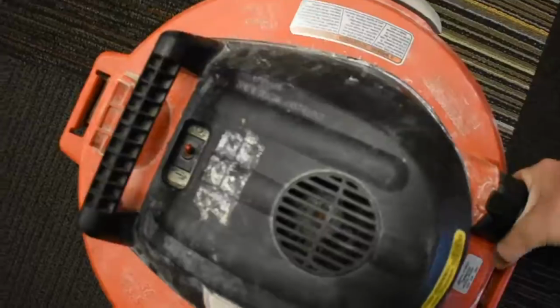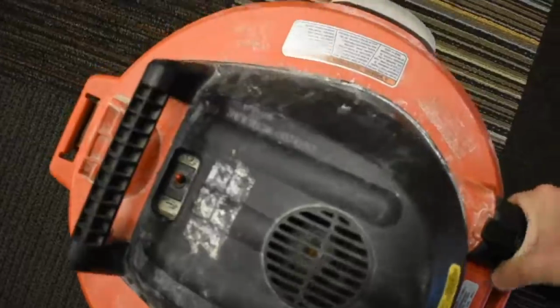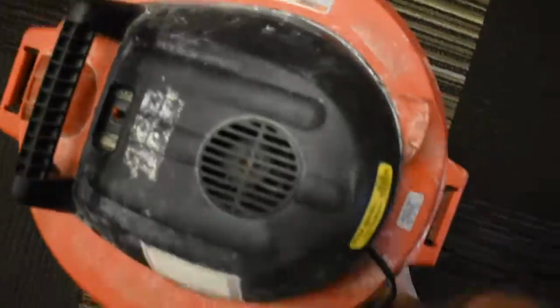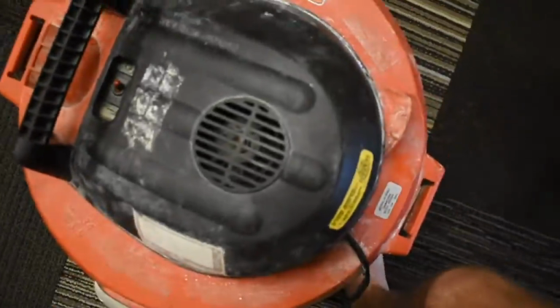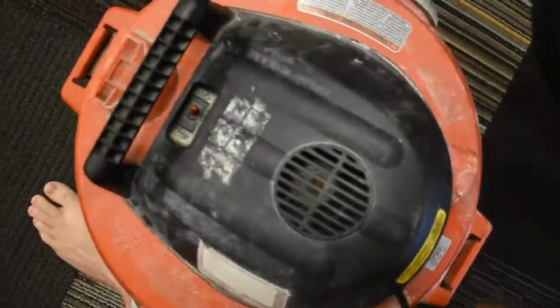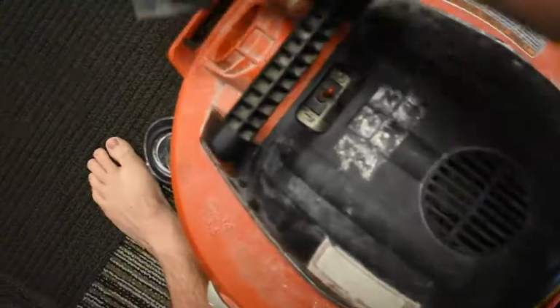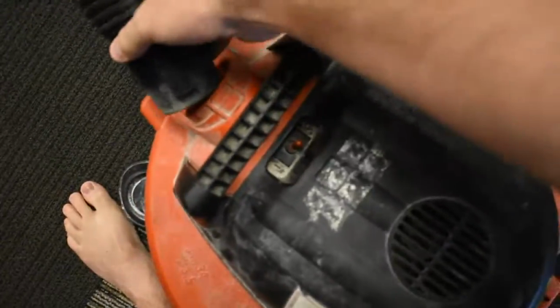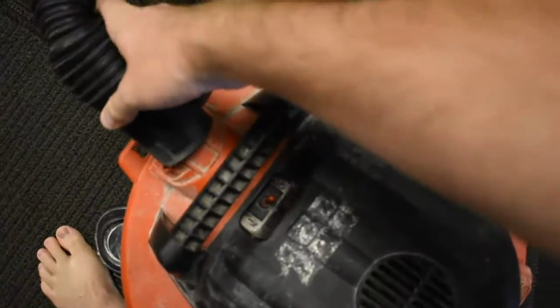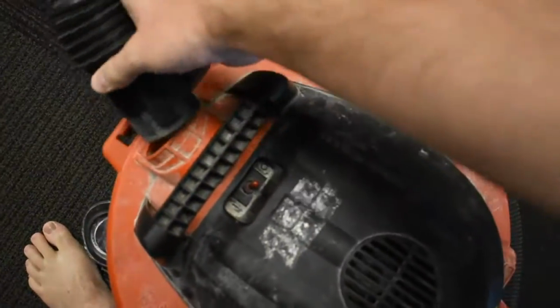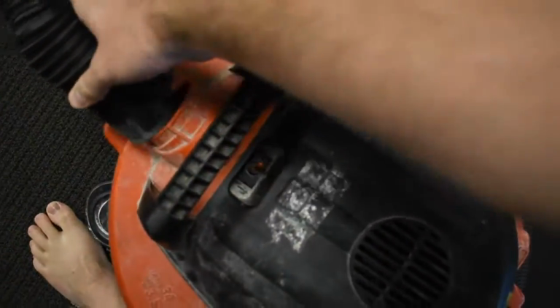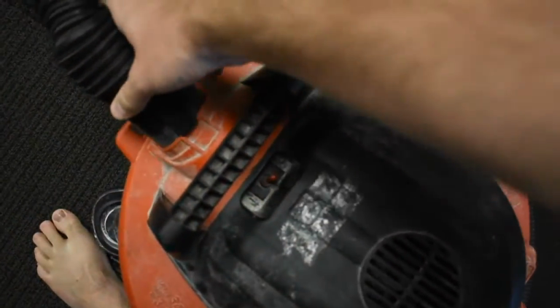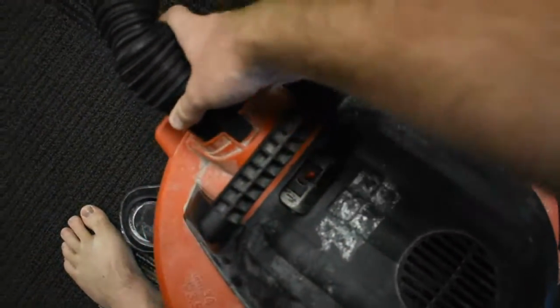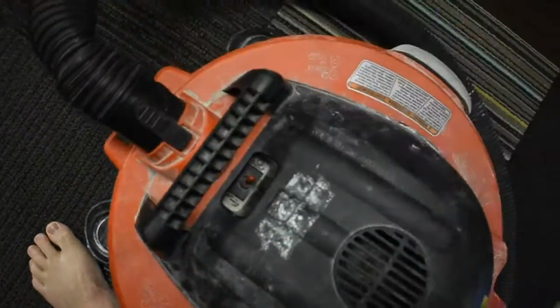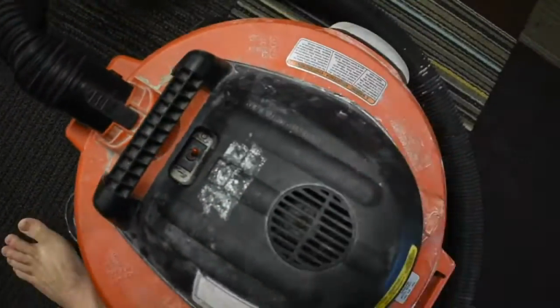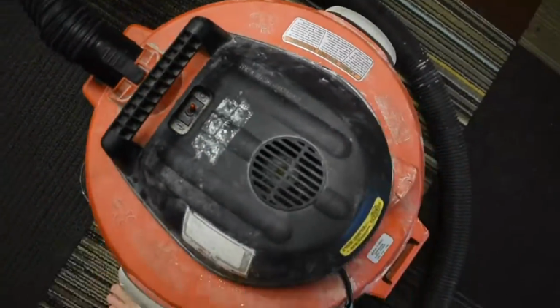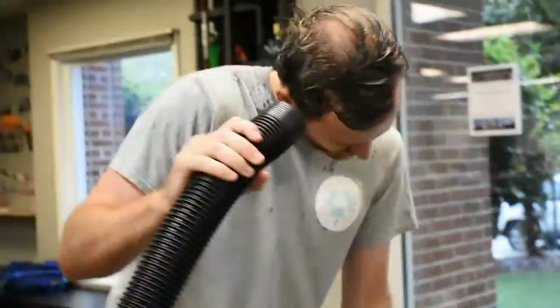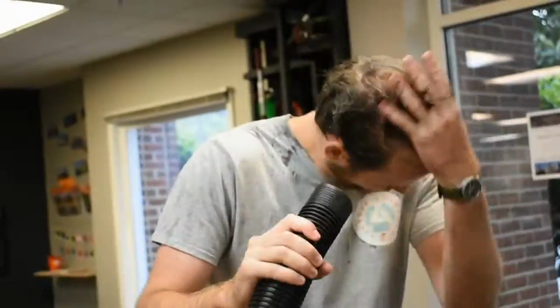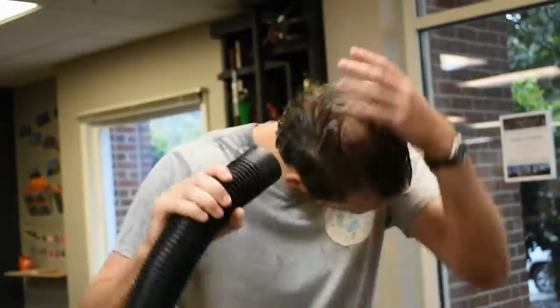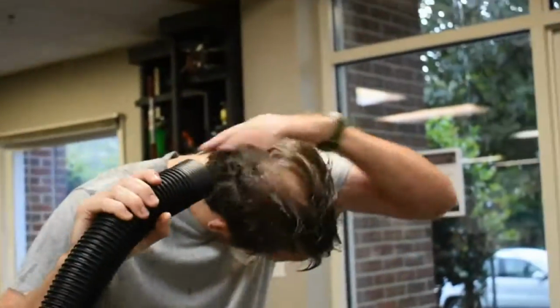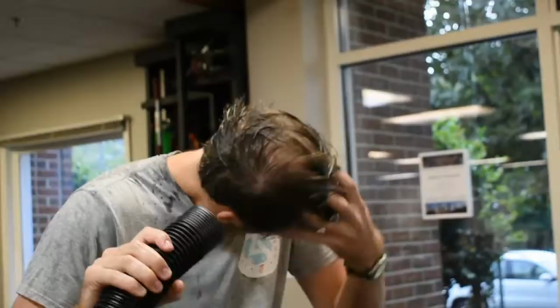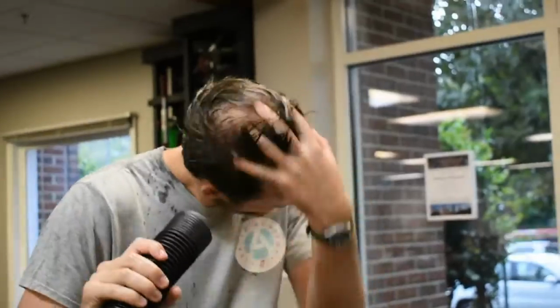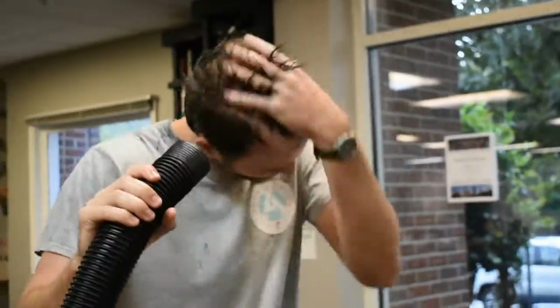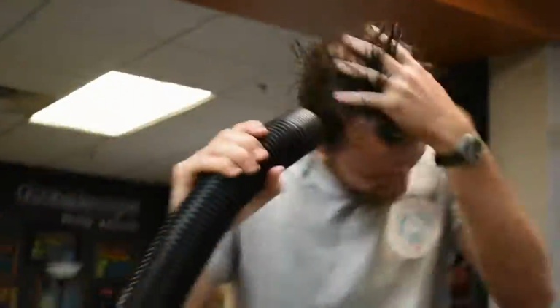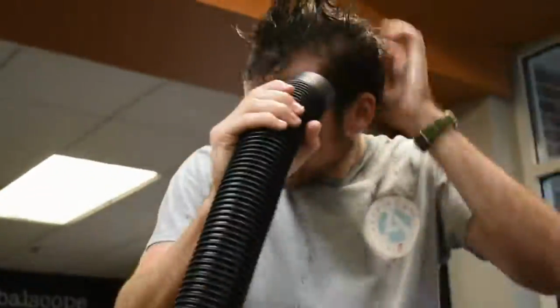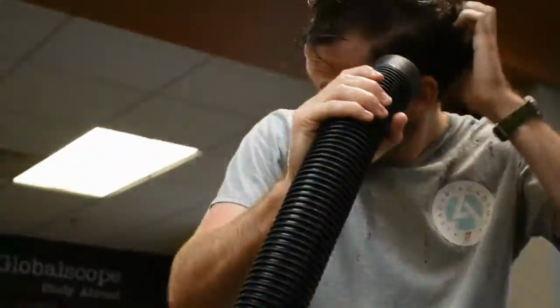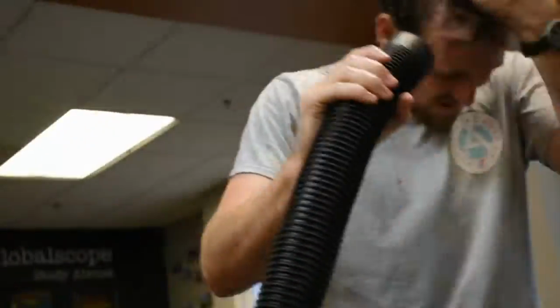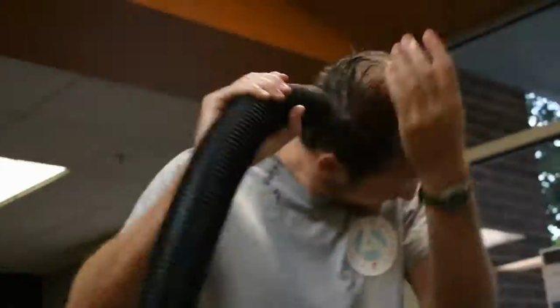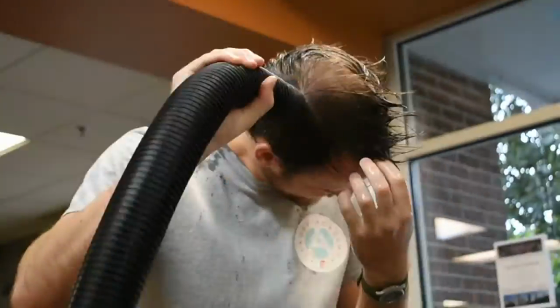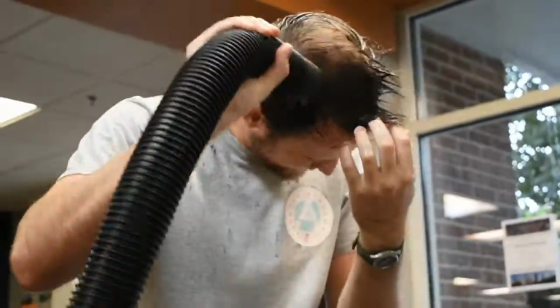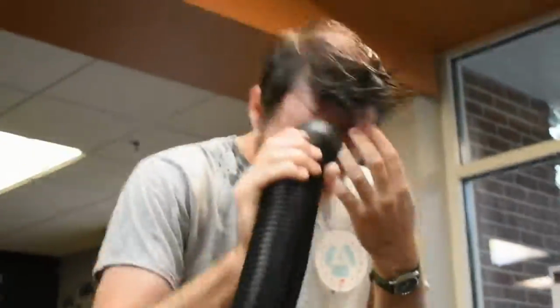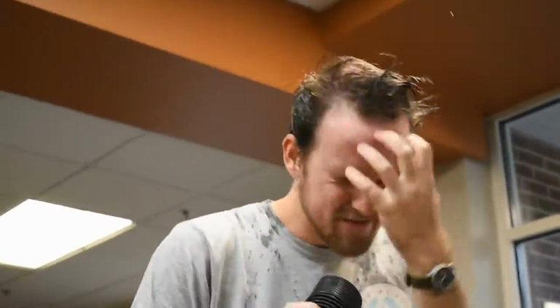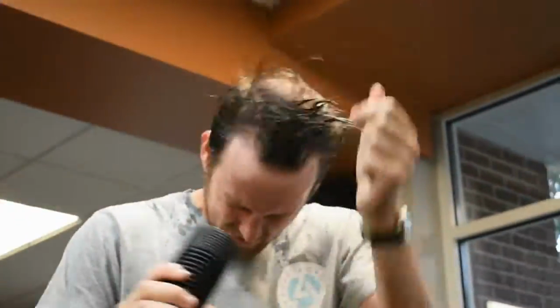Ever notice how there are two holes on the ShopVac? By detaching the hose from one end to plug it into the other, you can get a convenient blow mode in order to dry that hair and also blow off any unwanted bugs.